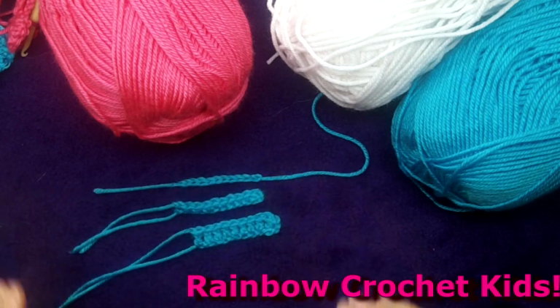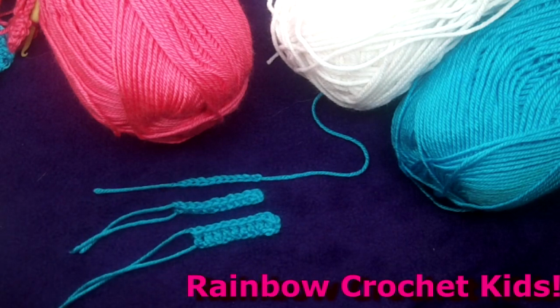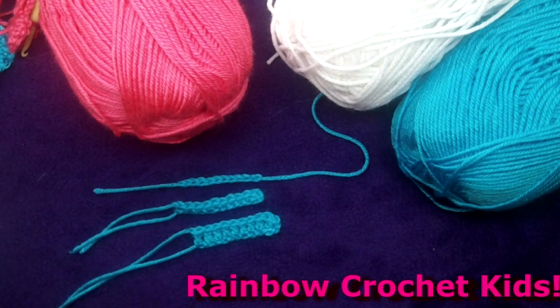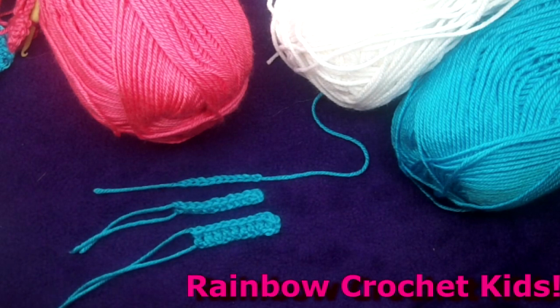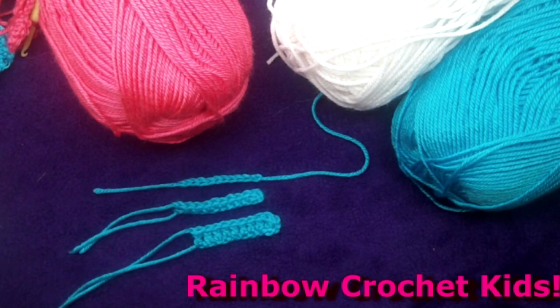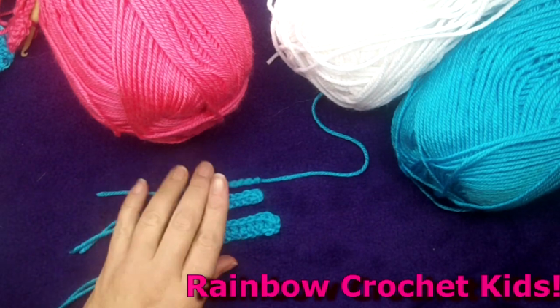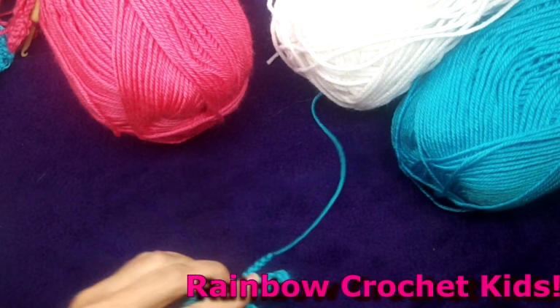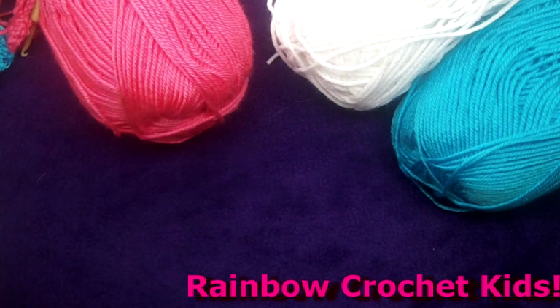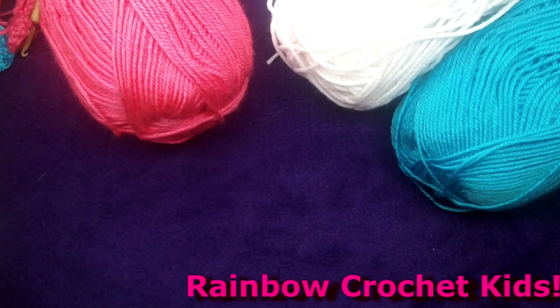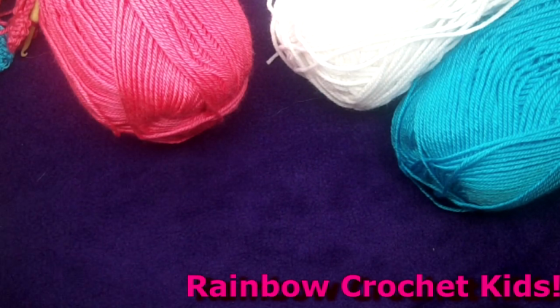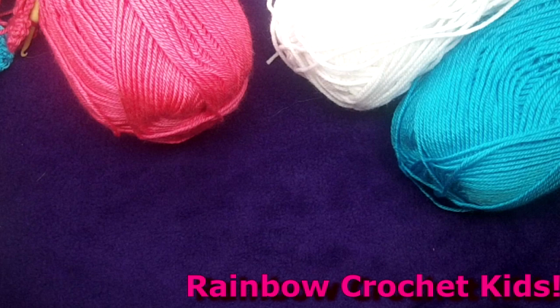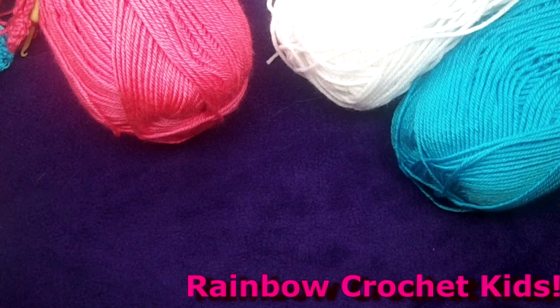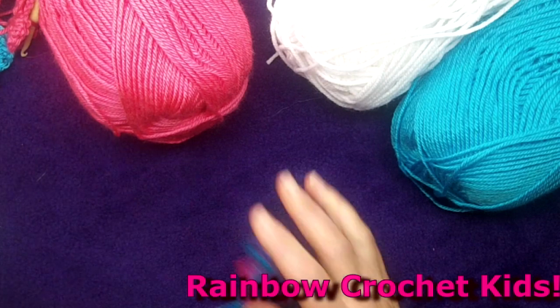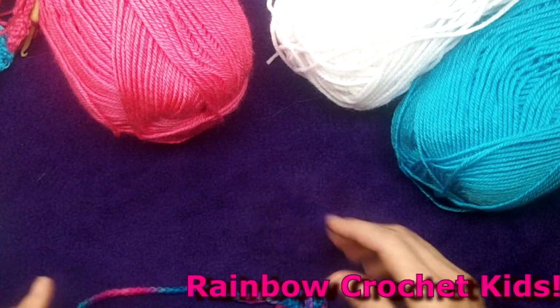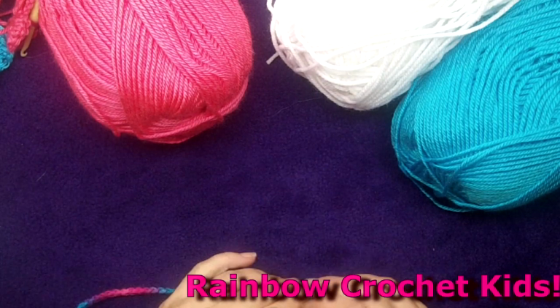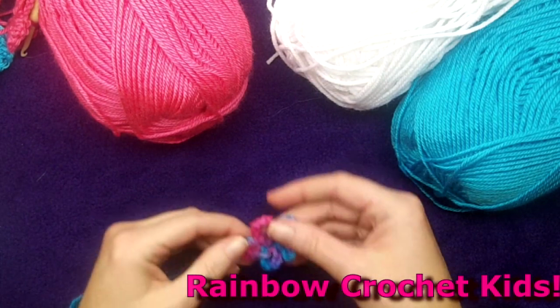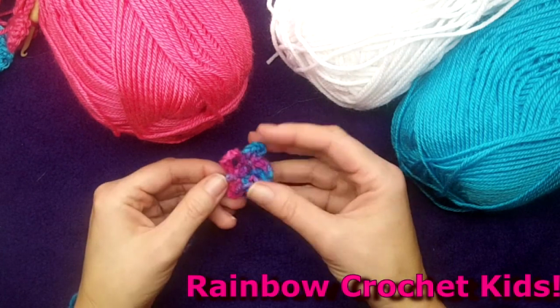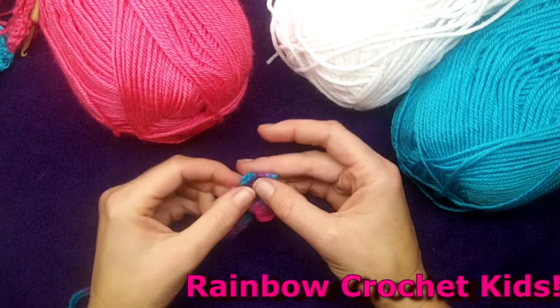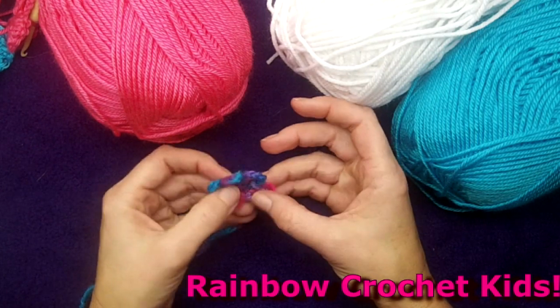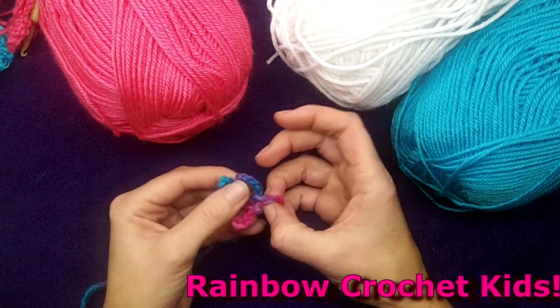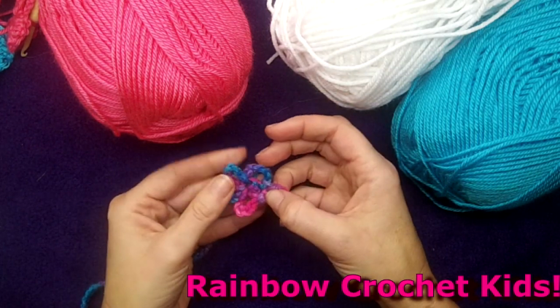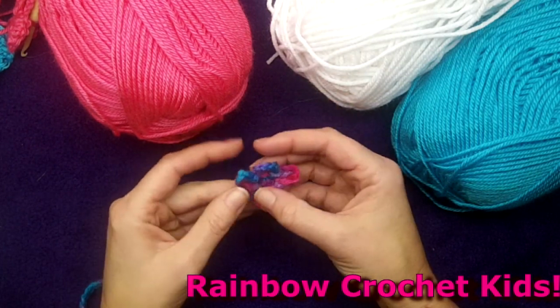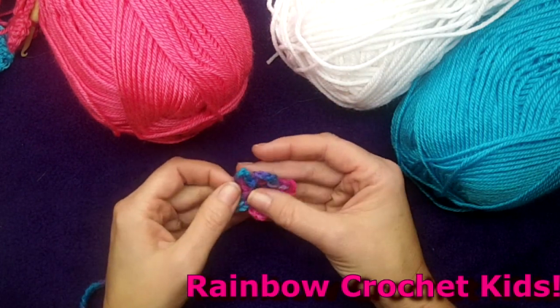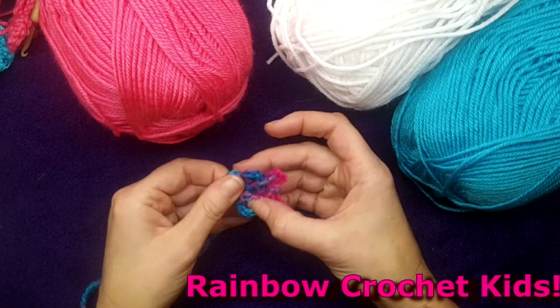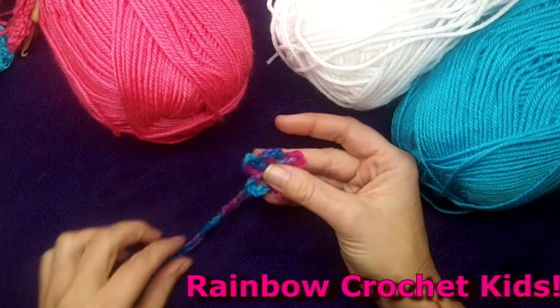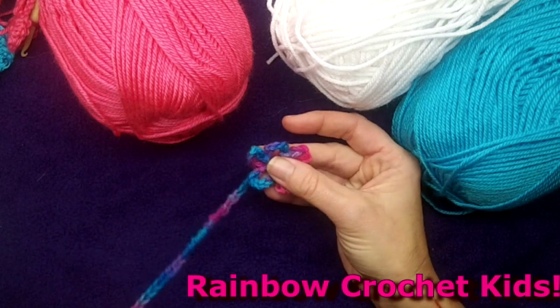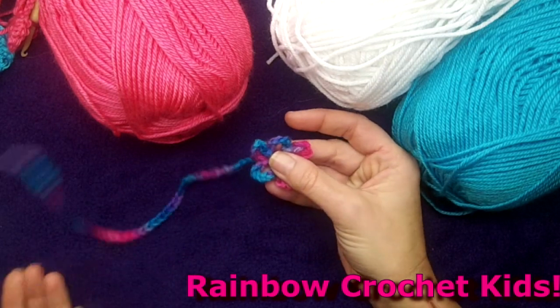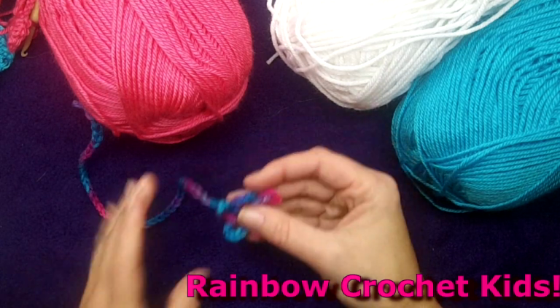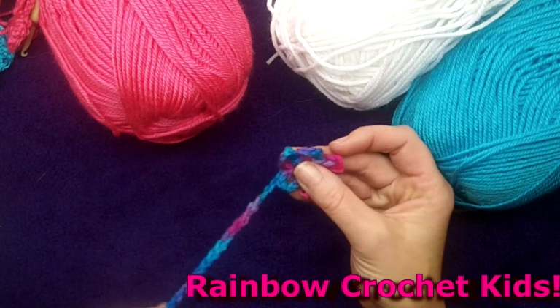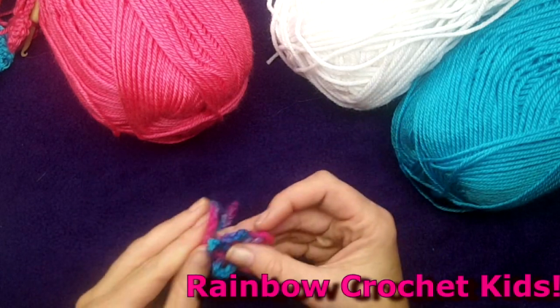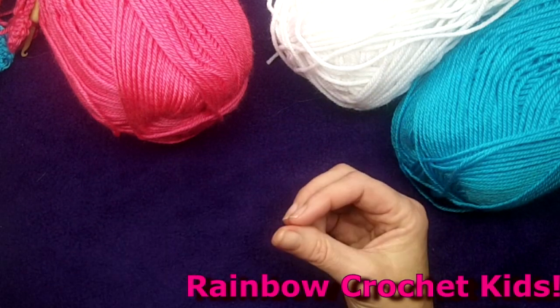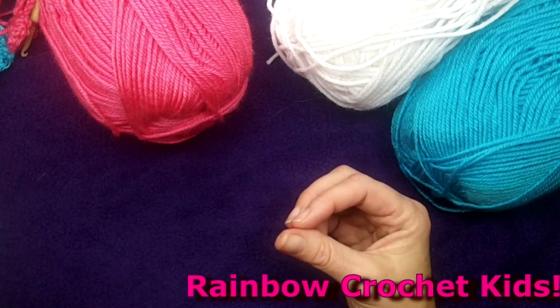Then we'll begin to make some simple projects, including a nice easy chain stitch flower bookmark that only uses chain stitch and slip stitch to join.